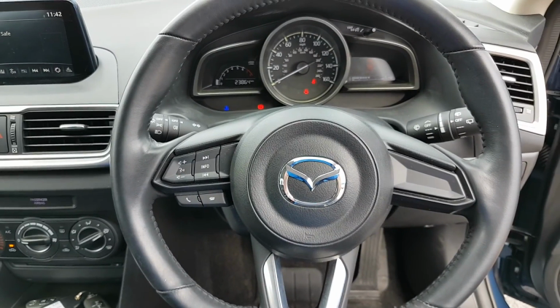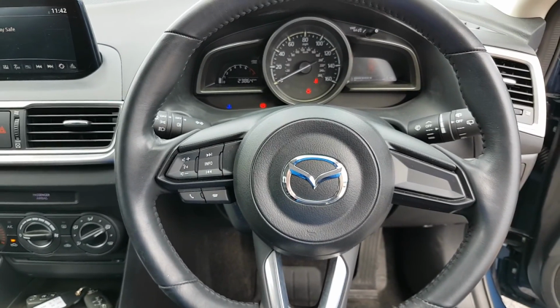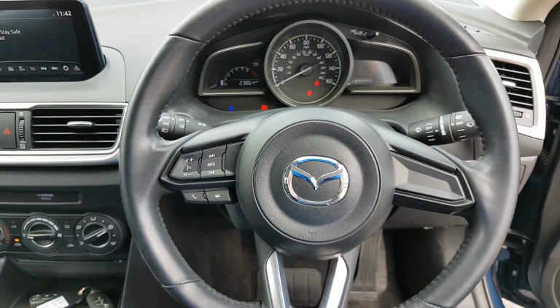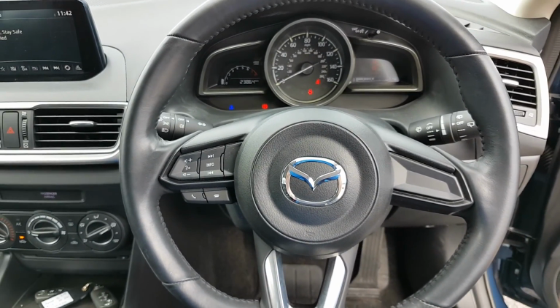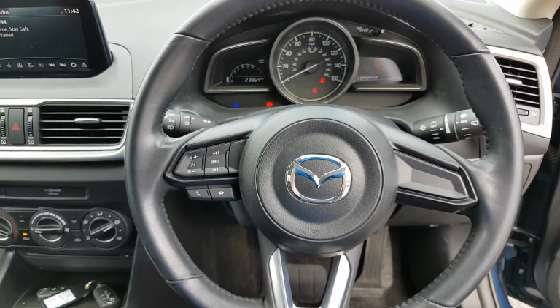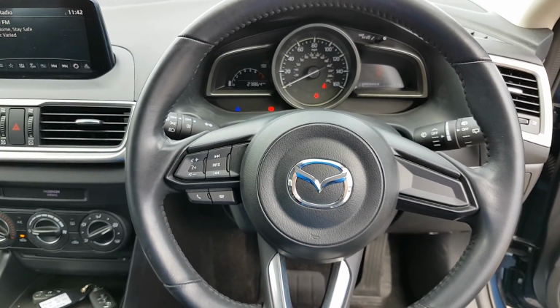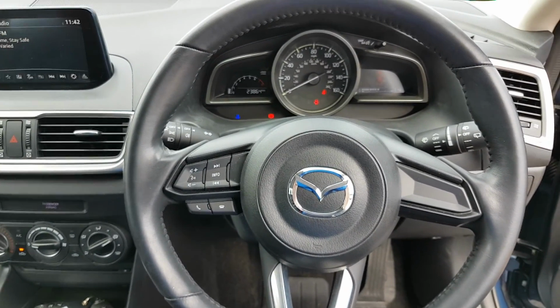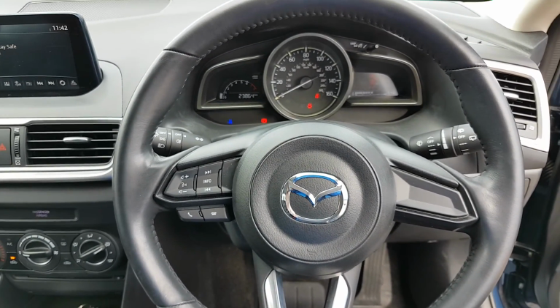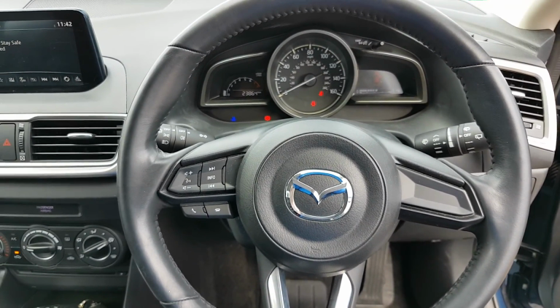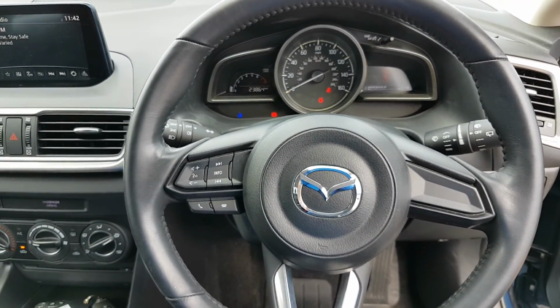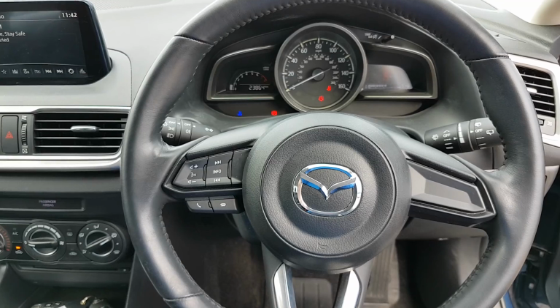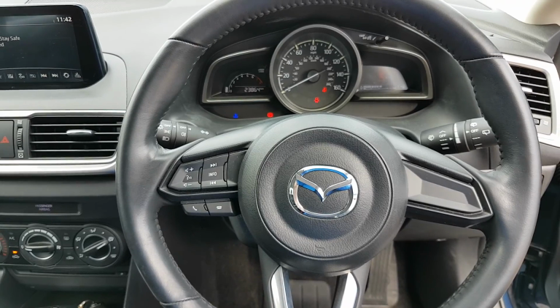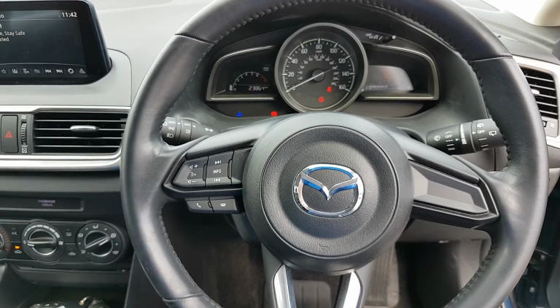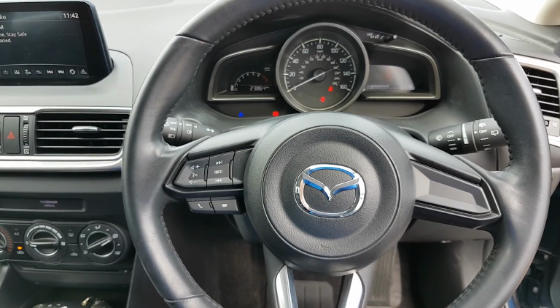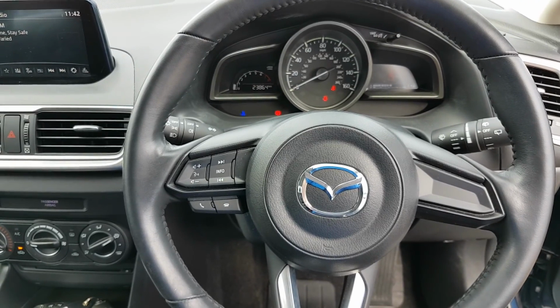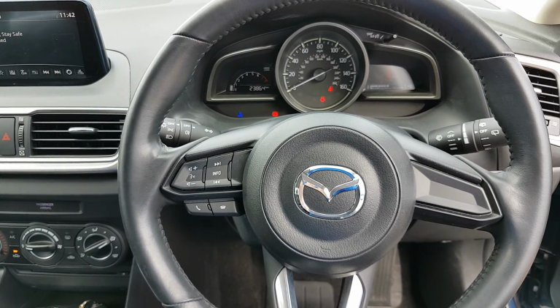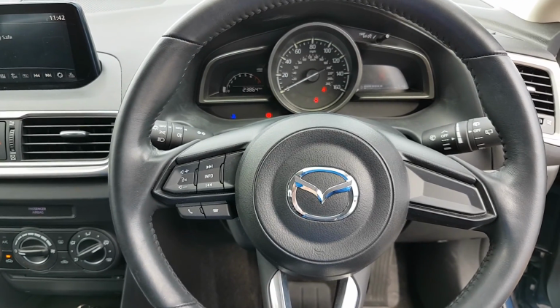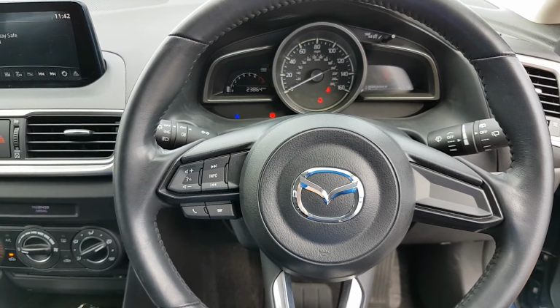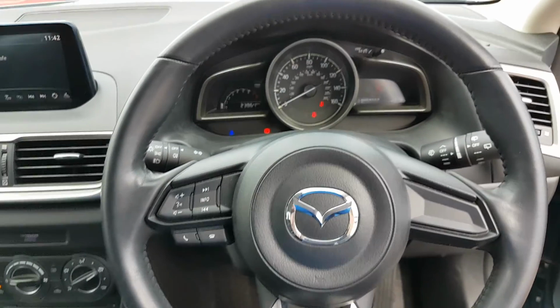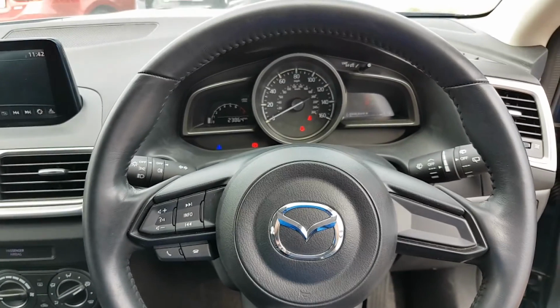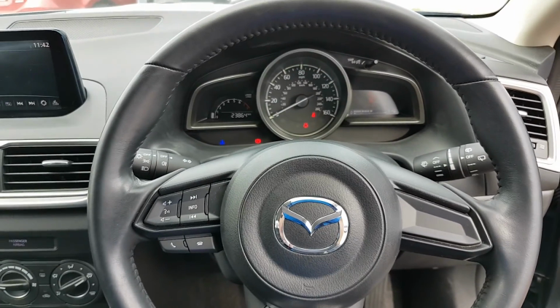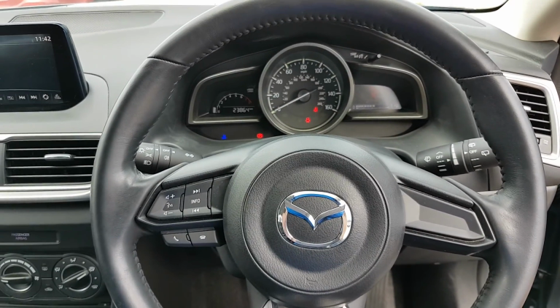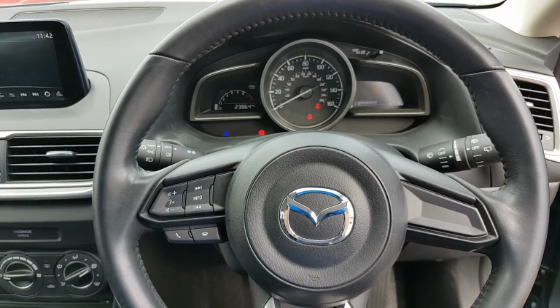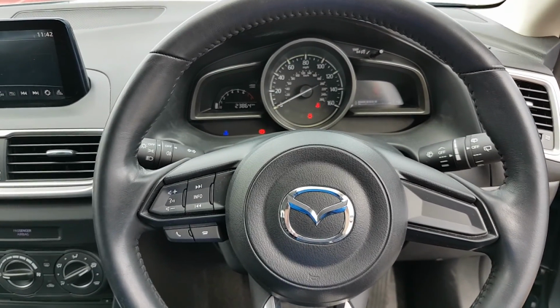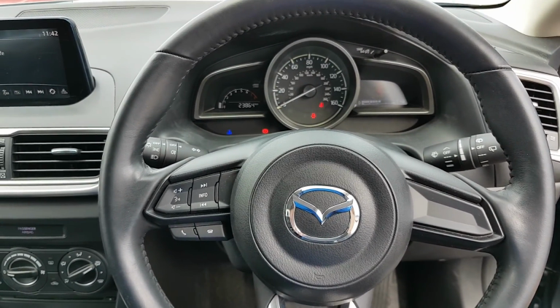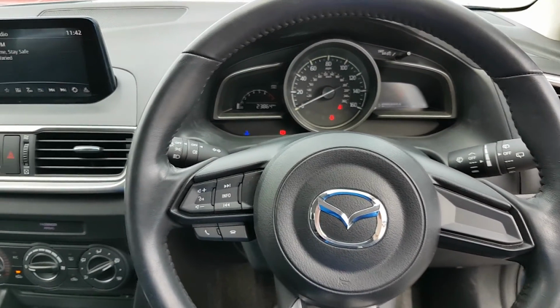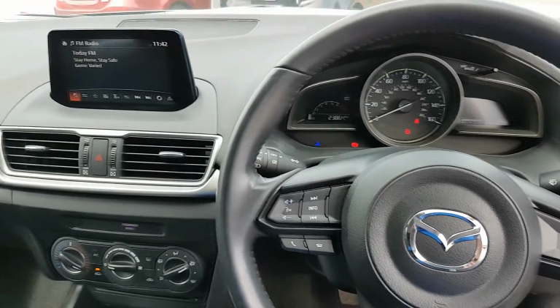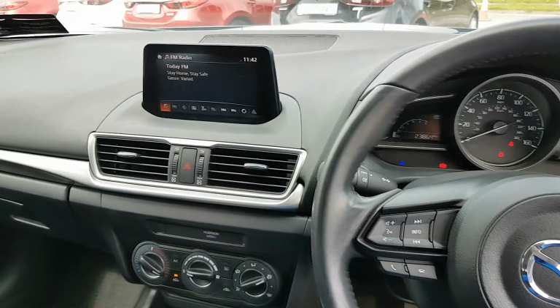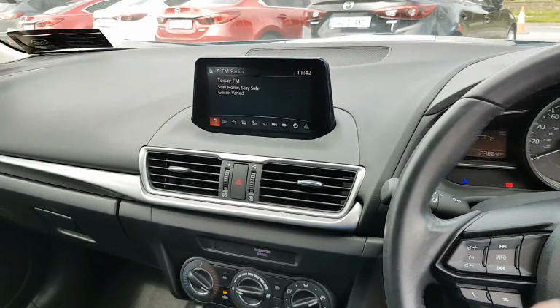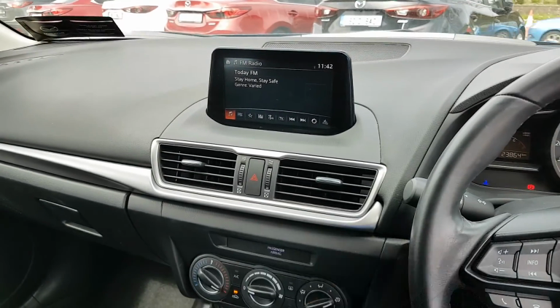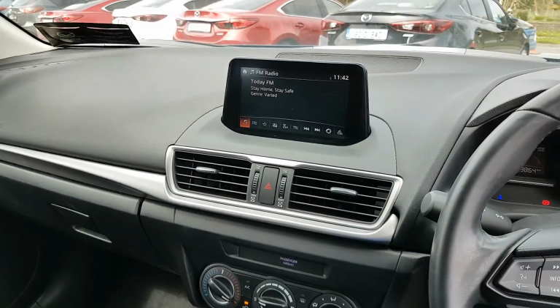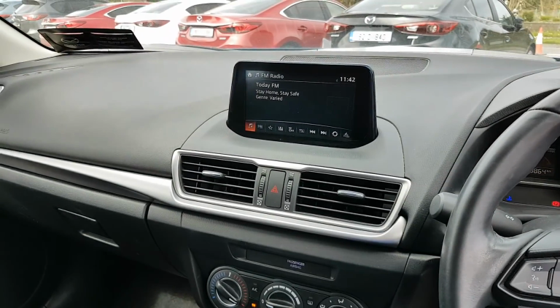You have your multifunctional controlled steering wheel, so you can adjust all the volume, the media settings, and the Bluetooth settings. You have full electric windows, electric folding mirrors, and a nice big screen here in the middle.